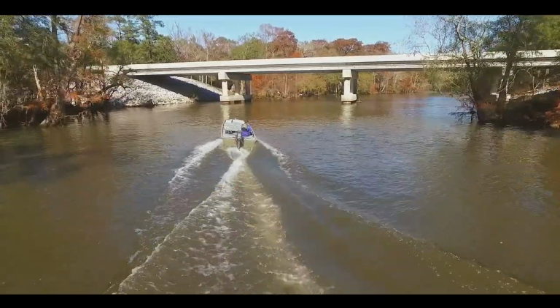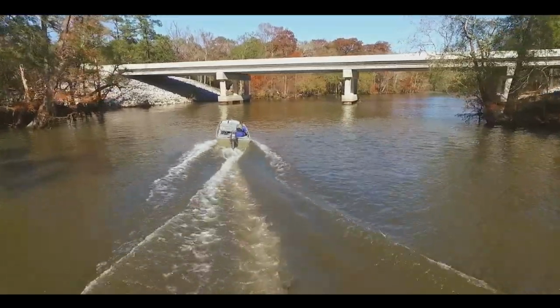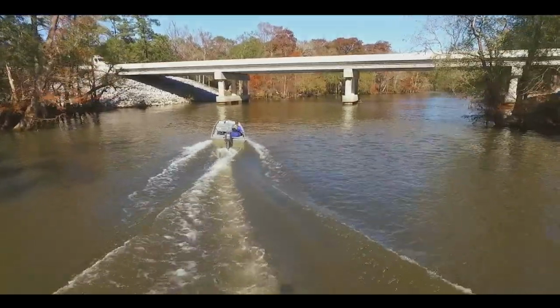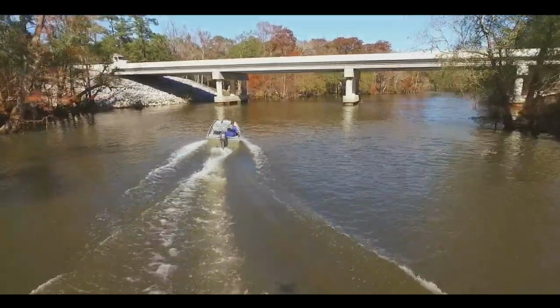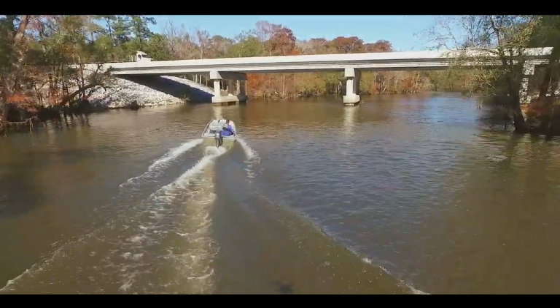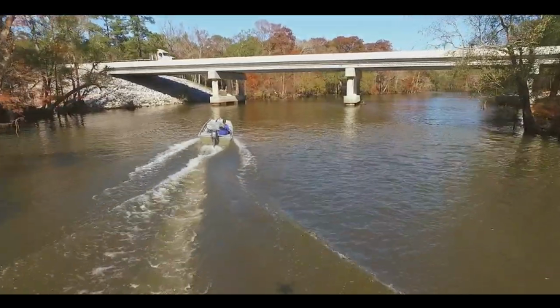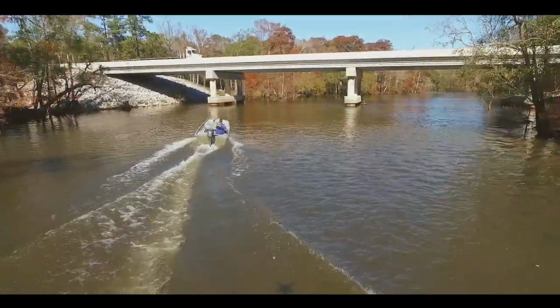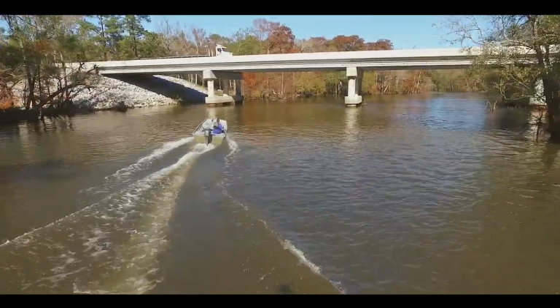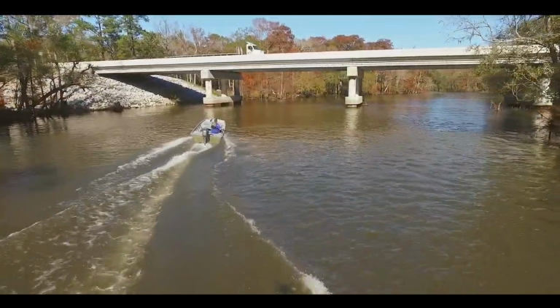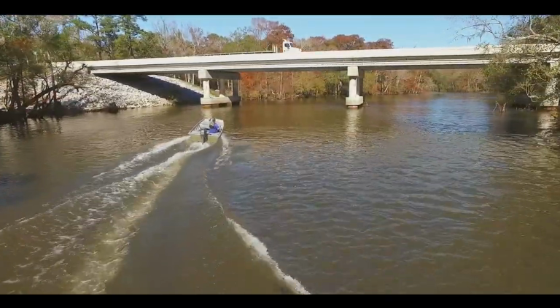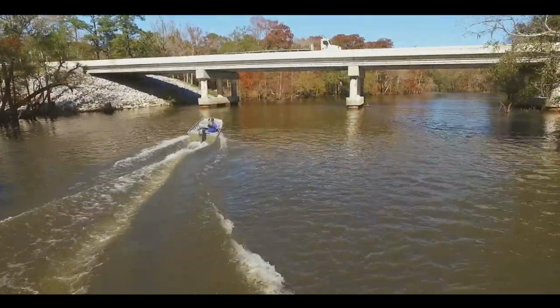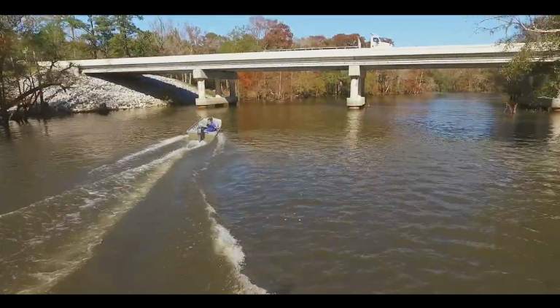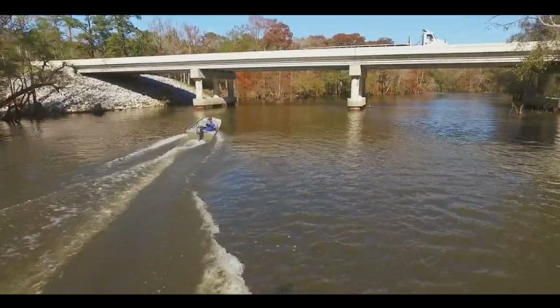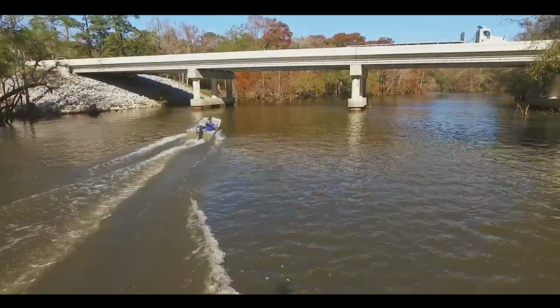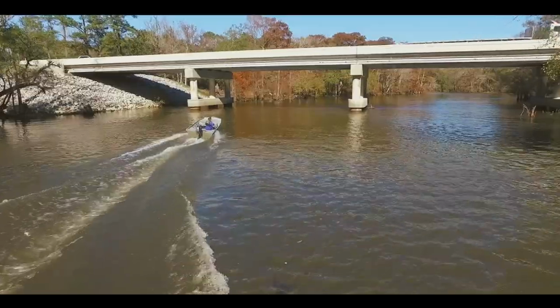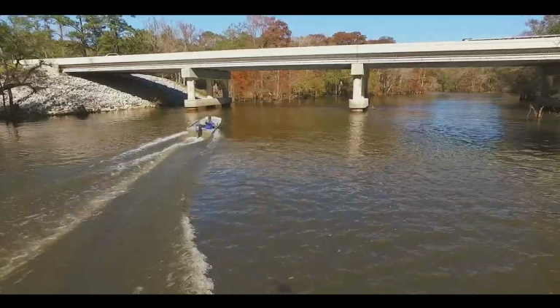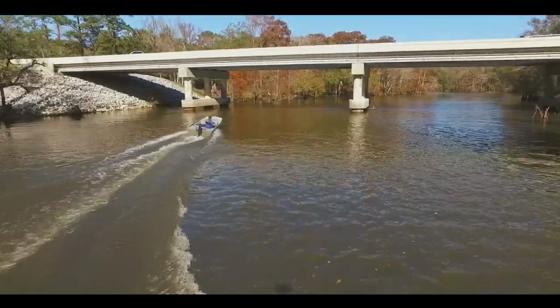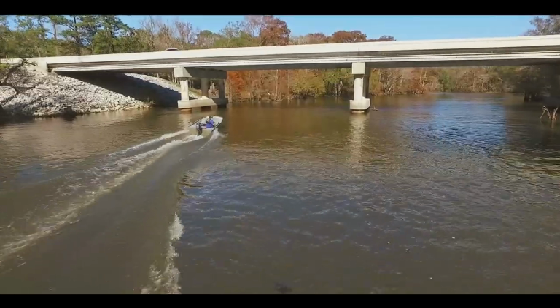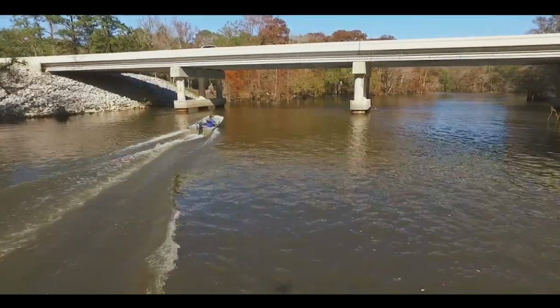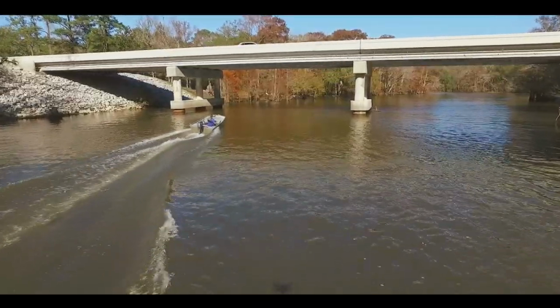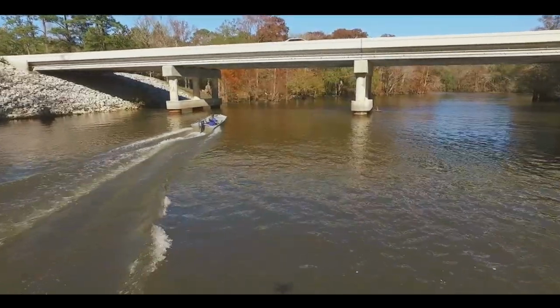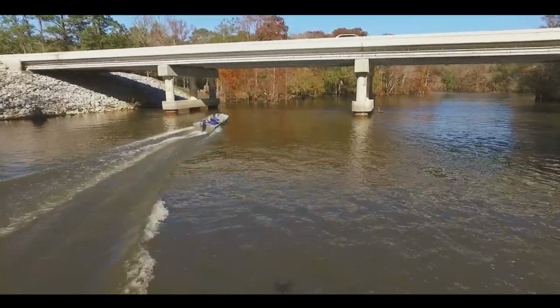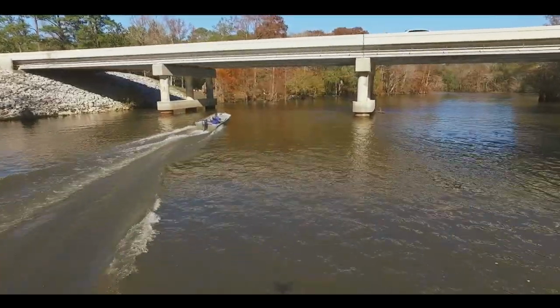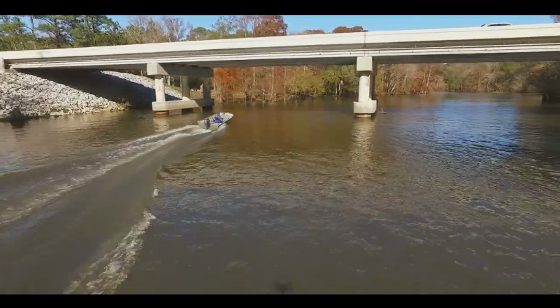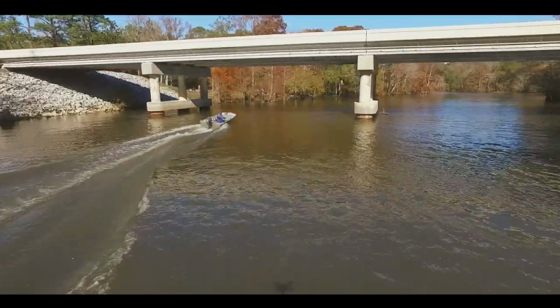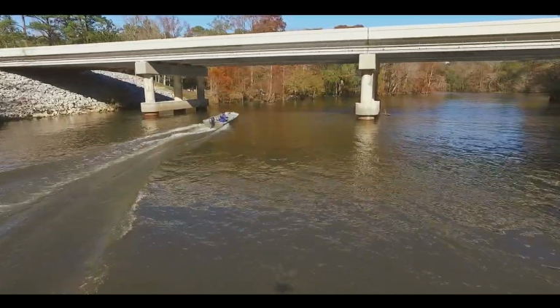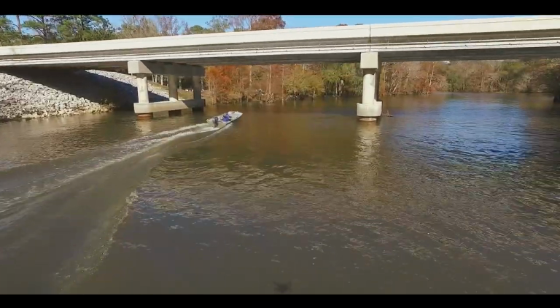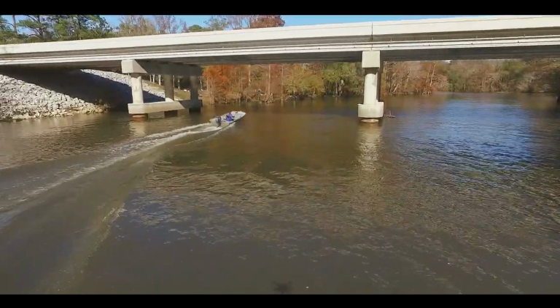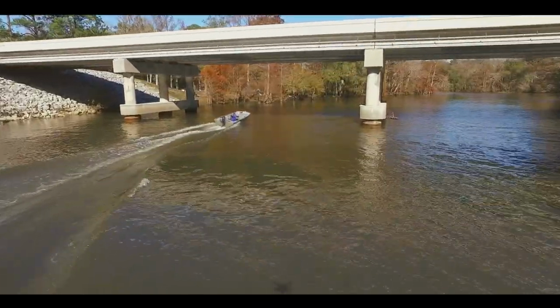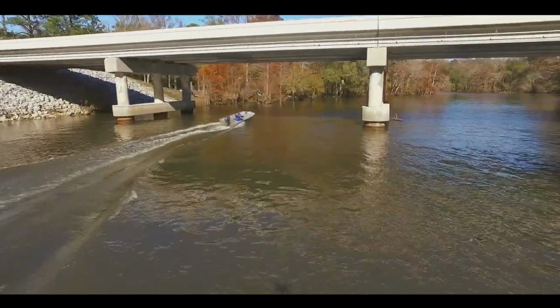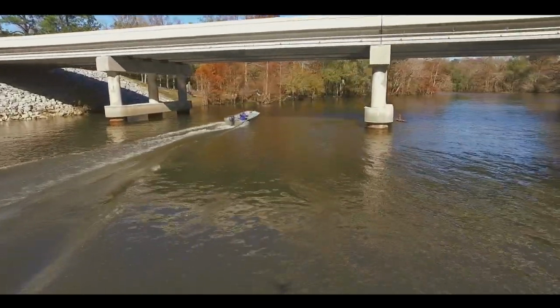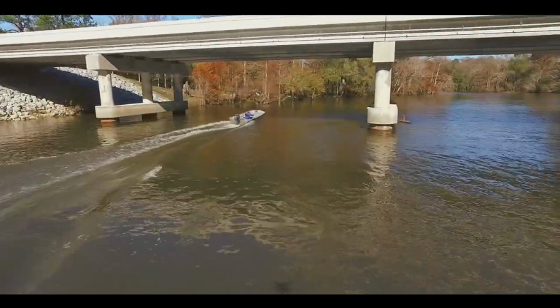The FDOT and U.S. Fish and Wildlife Service work together to provide a transportation system that preserves the quality of our communities and environment.